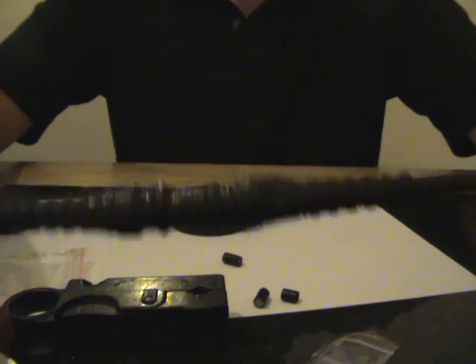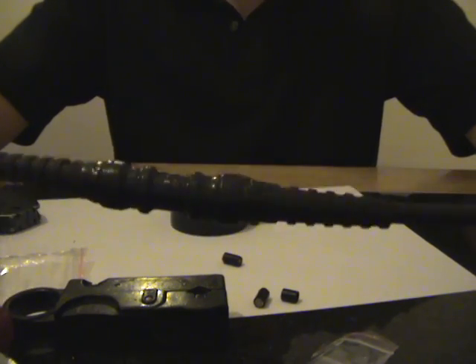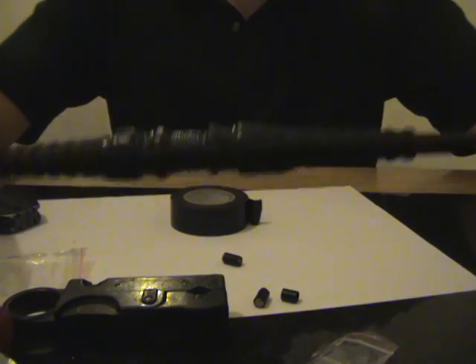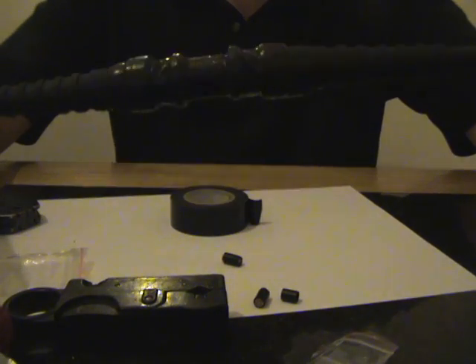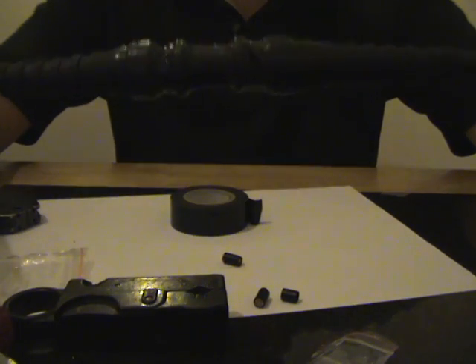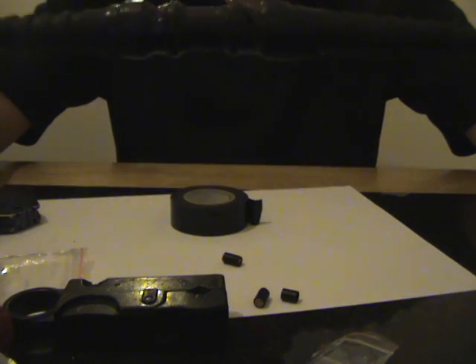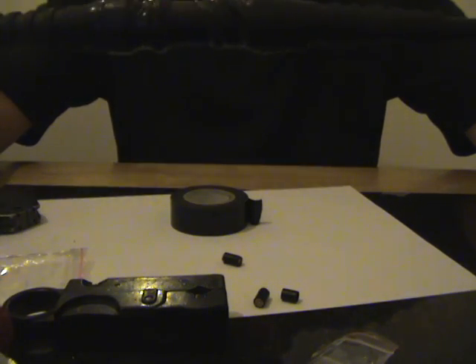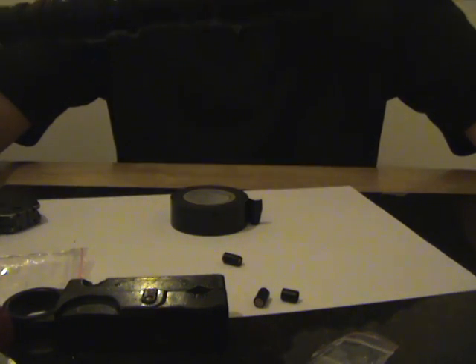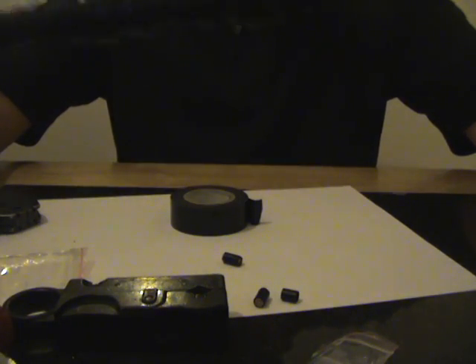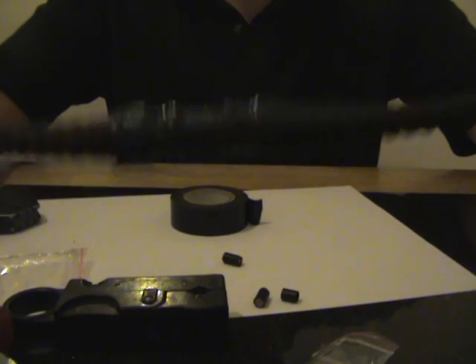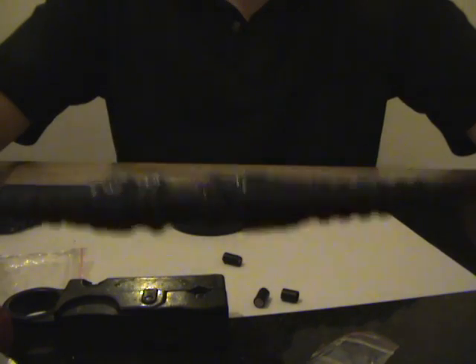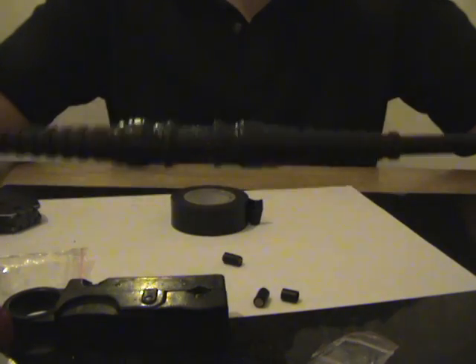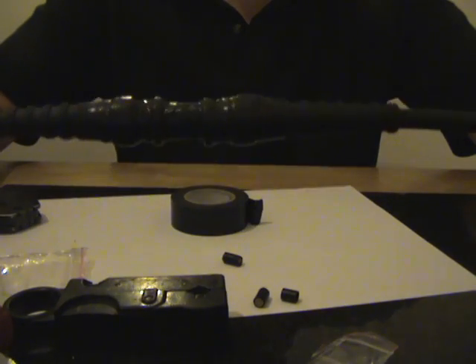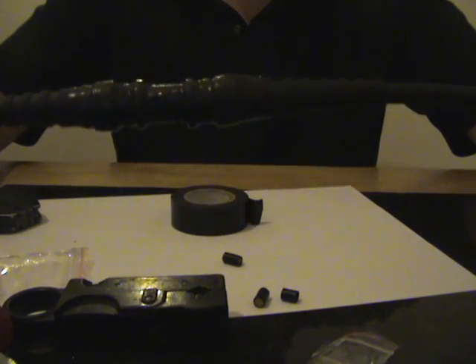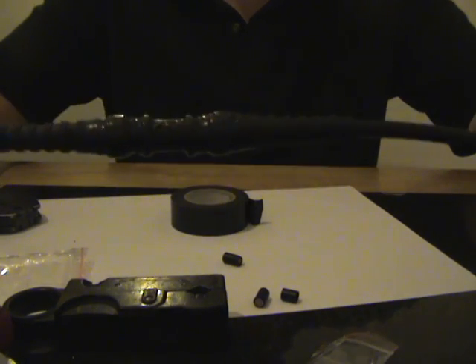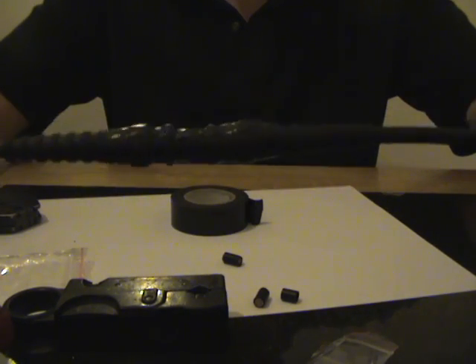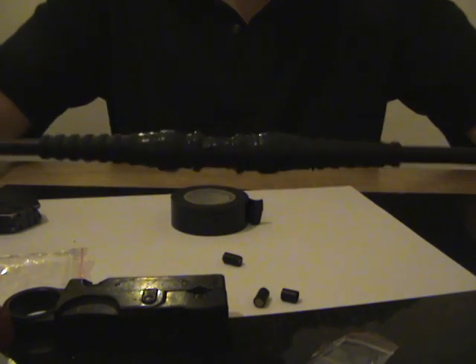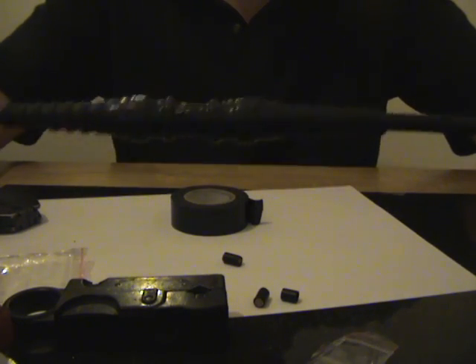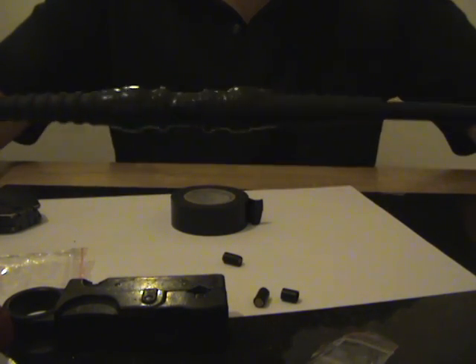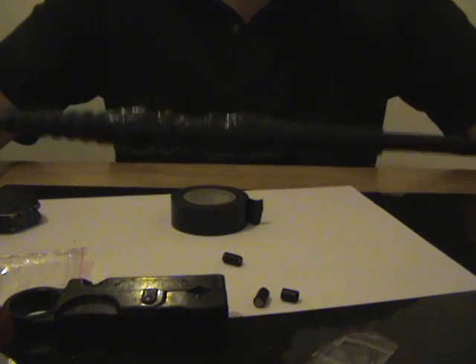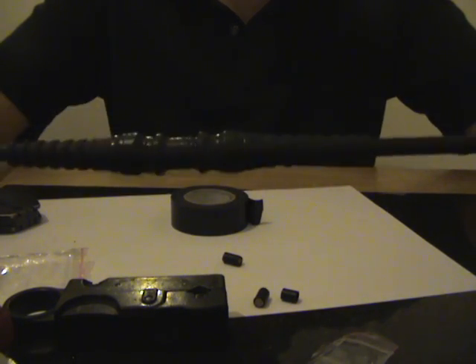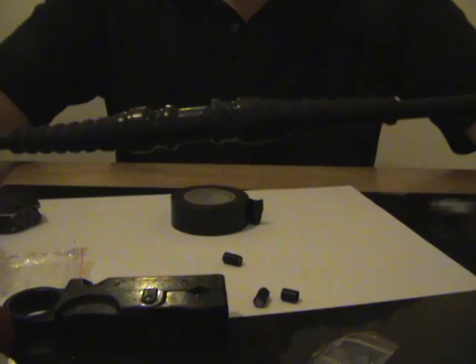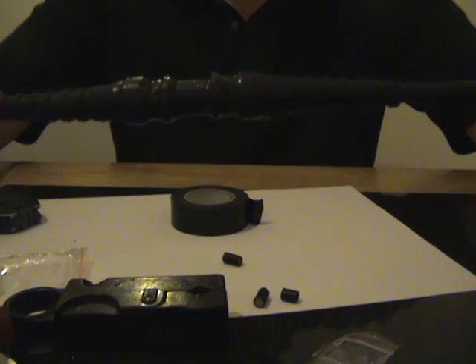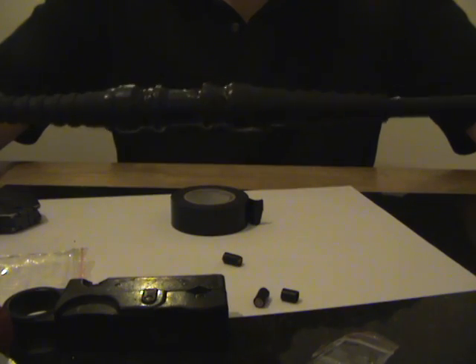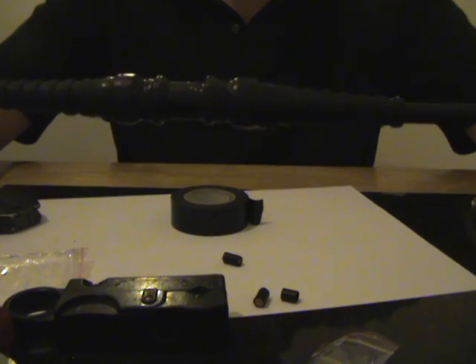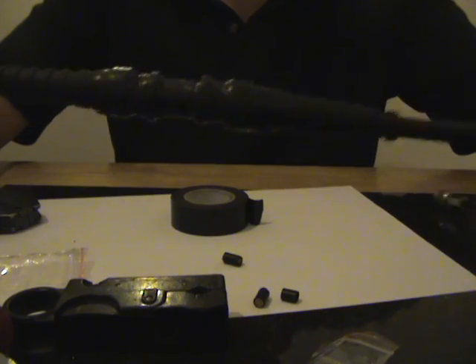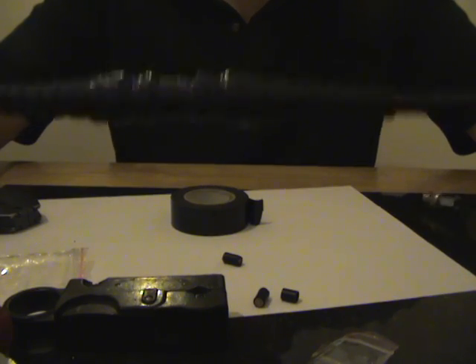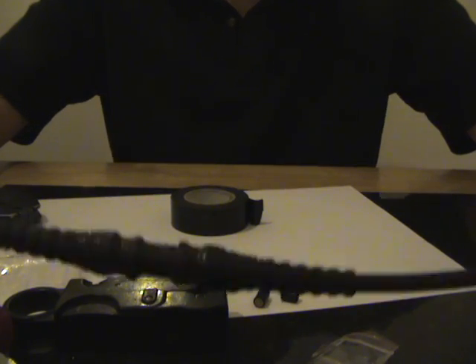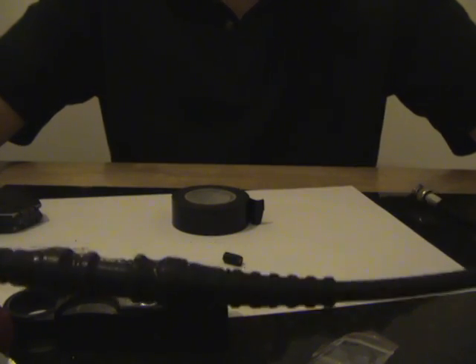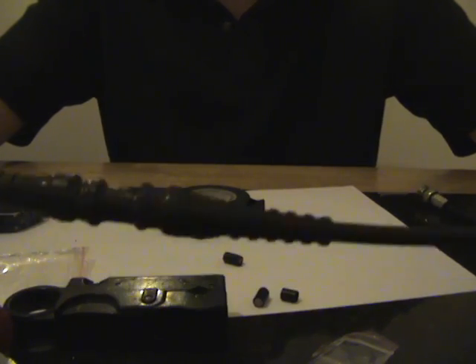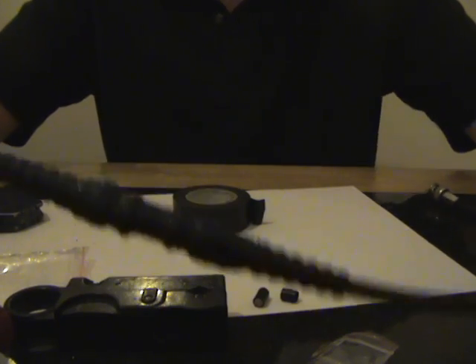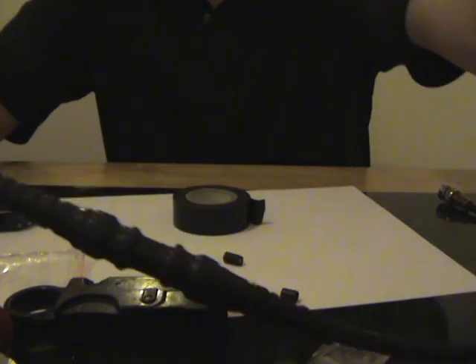And there we have it — your RG59 cable is now repaired. Your camera pictures should be back to normal, or you can continue running your cable. Thanks for listening.